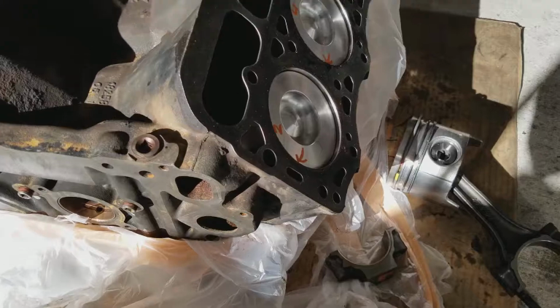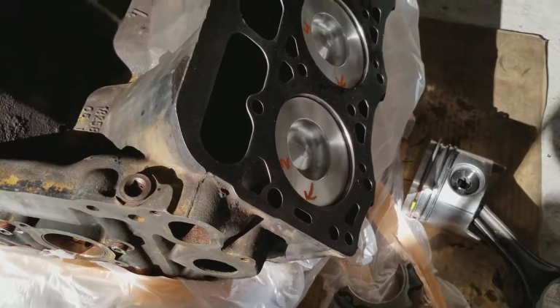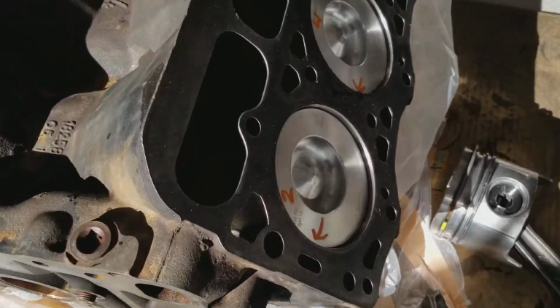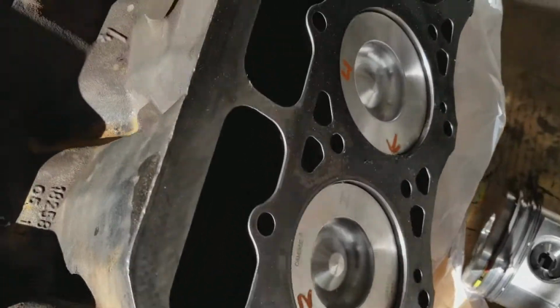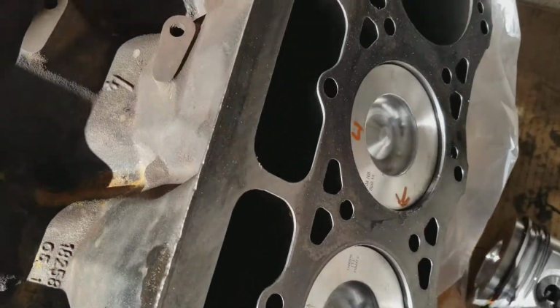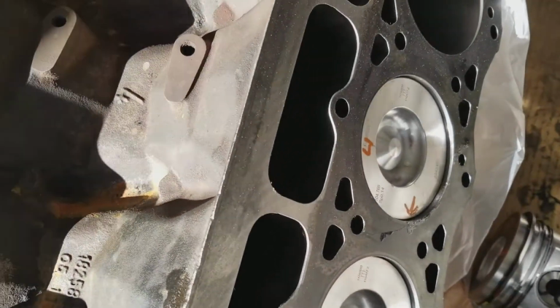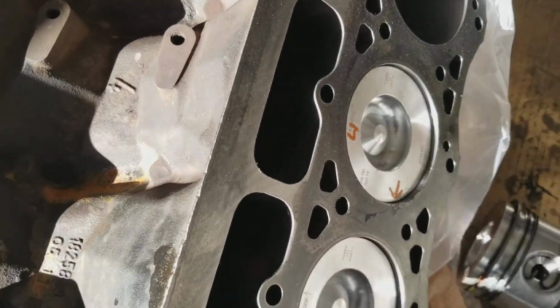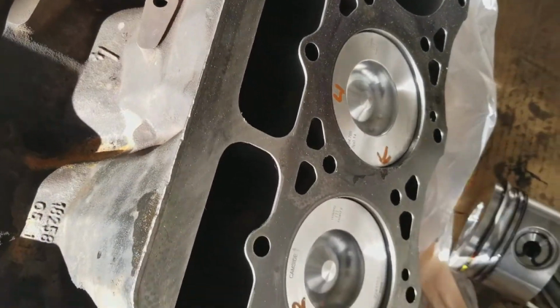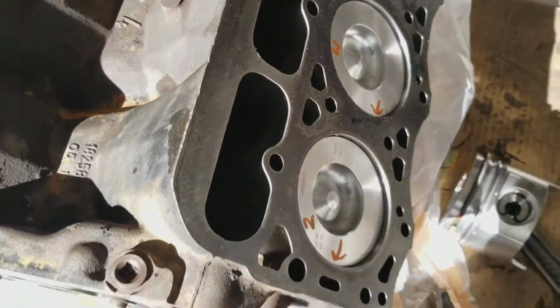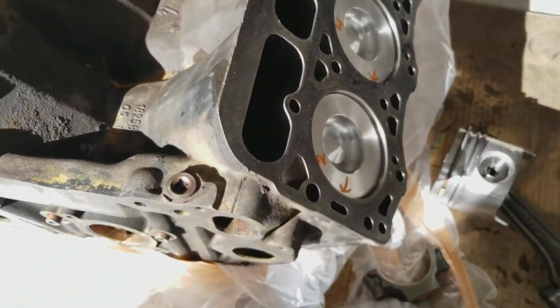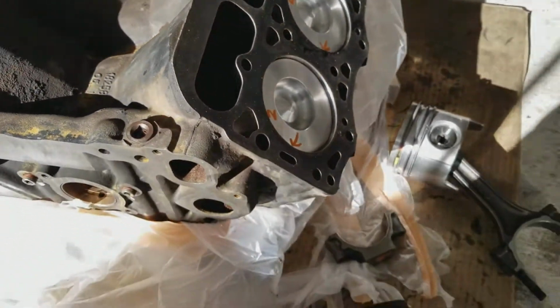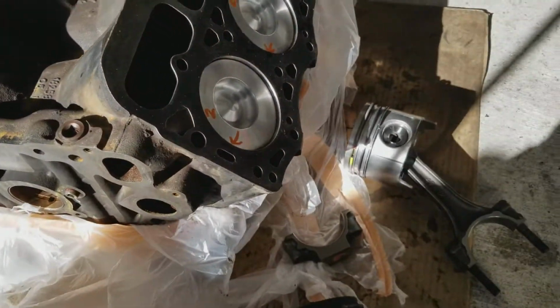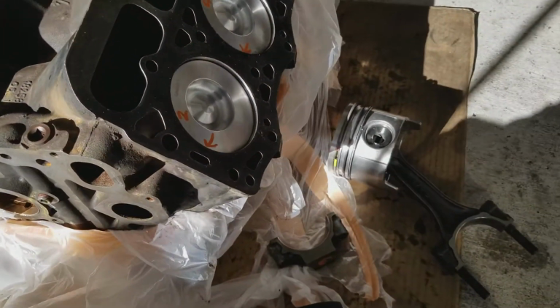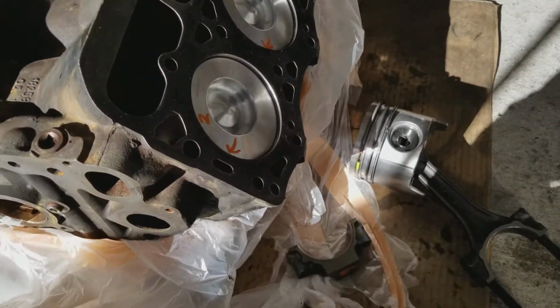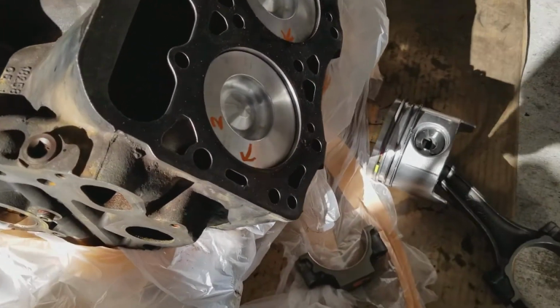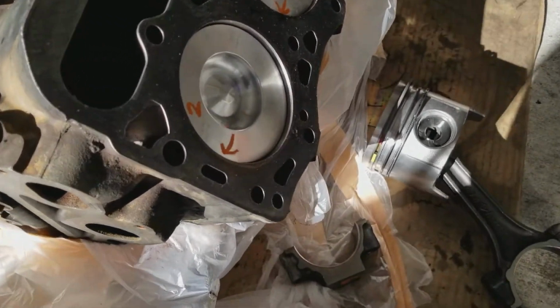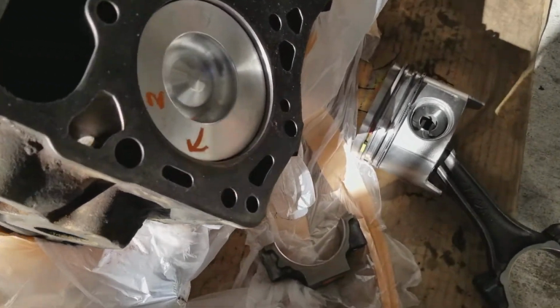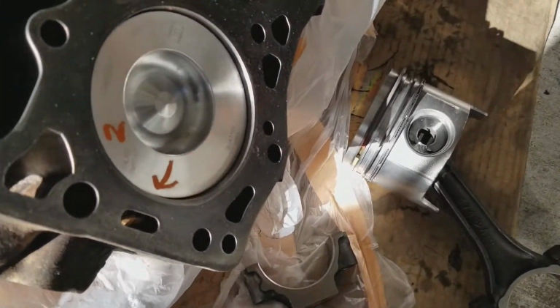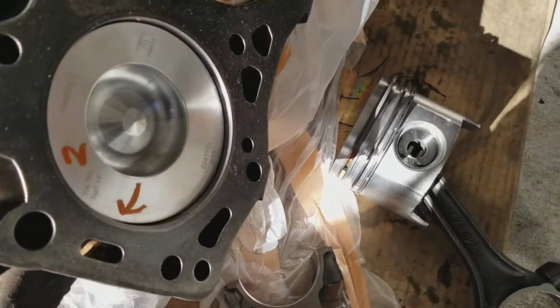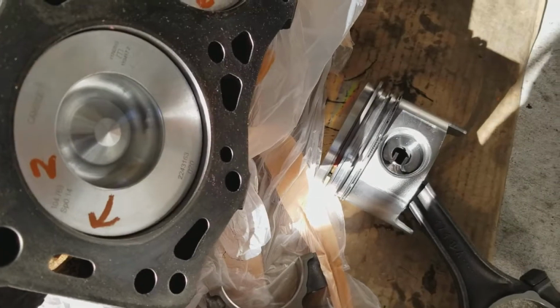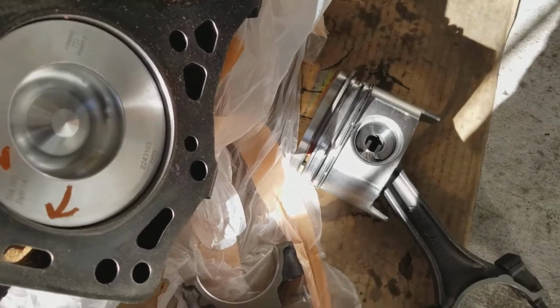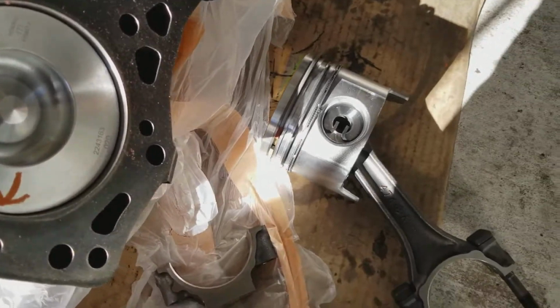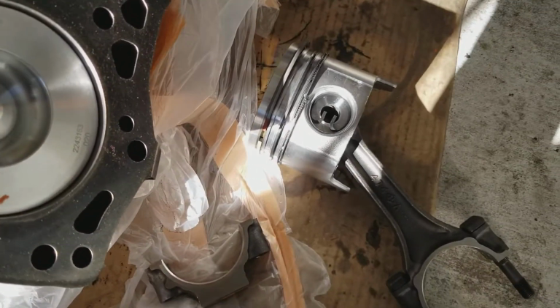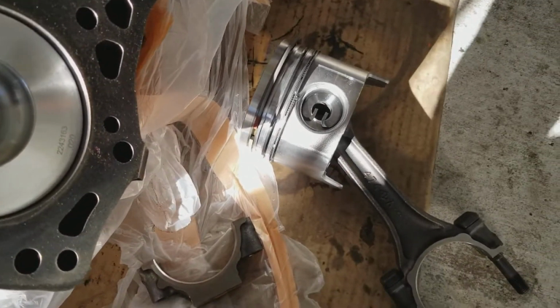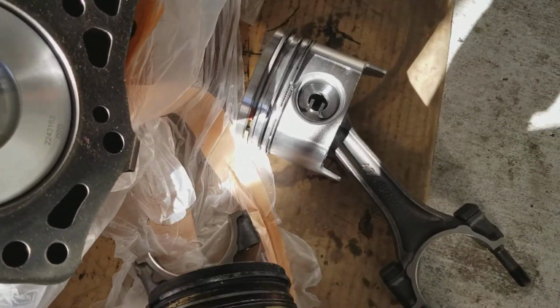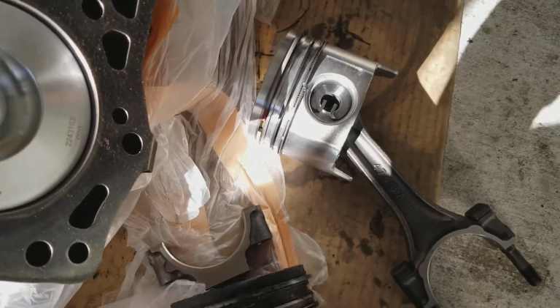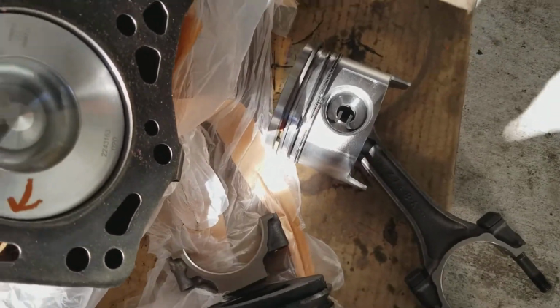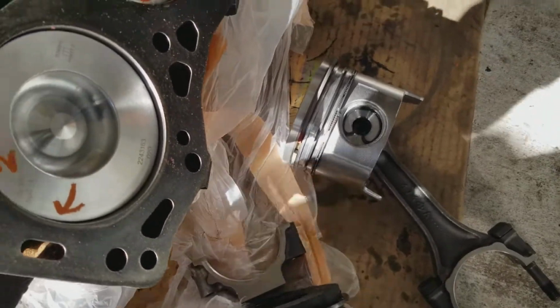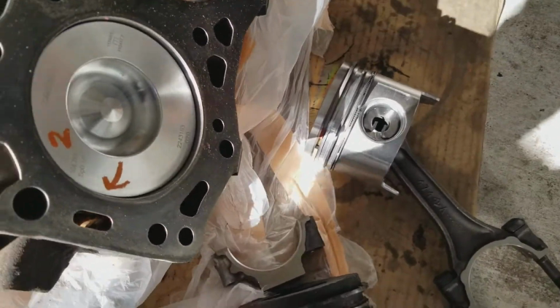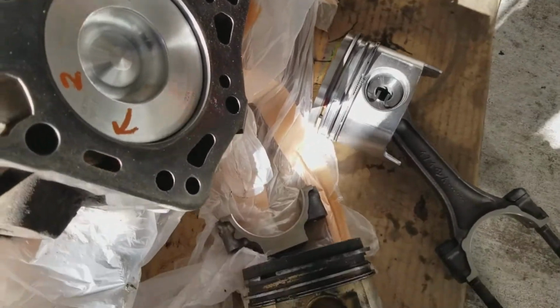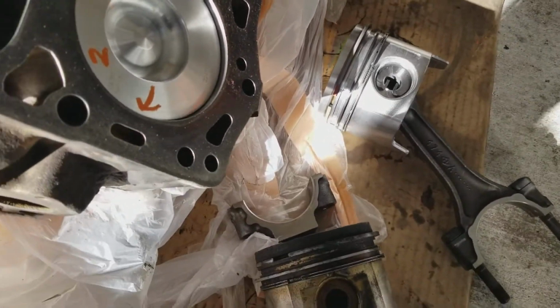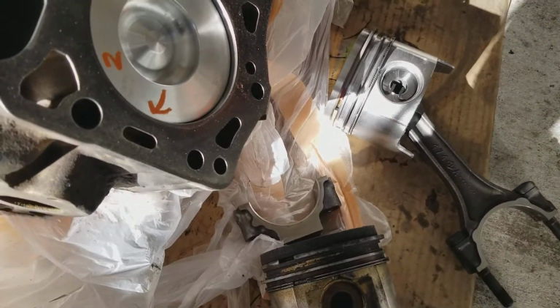I'm cutting the pistons in the block here. It's a little too heavy for our engine stand — I don't want to put it in and have it collapse. So we're going to do it on the ground like this on the cardboard box.